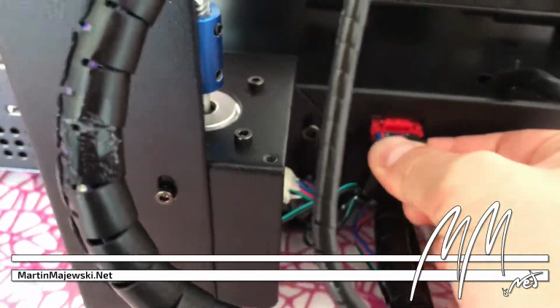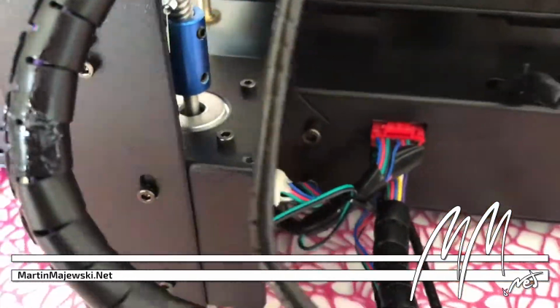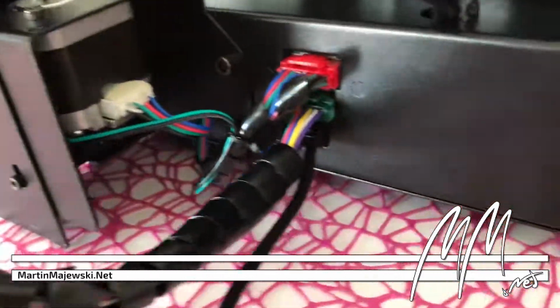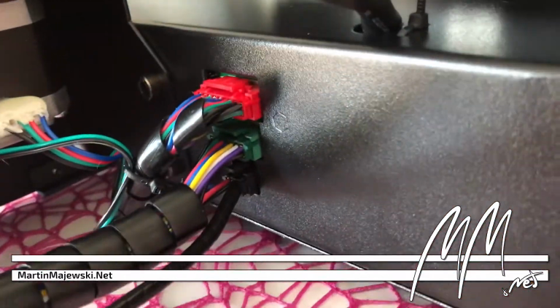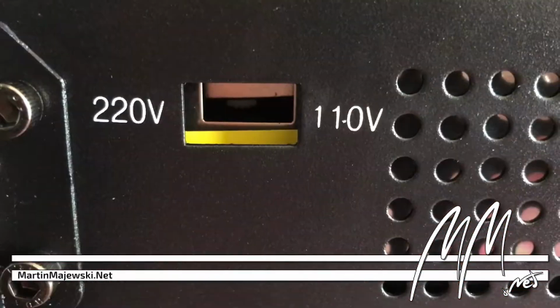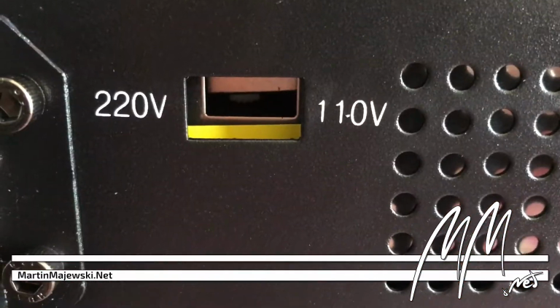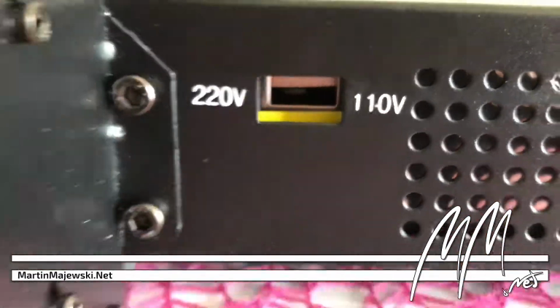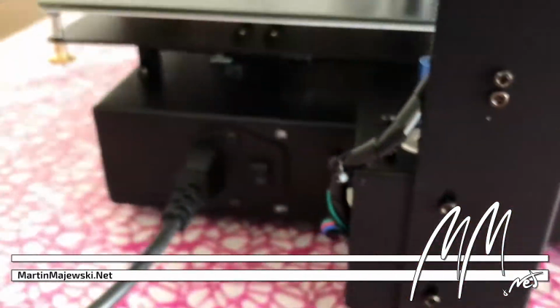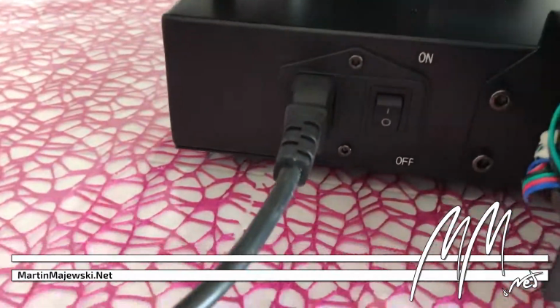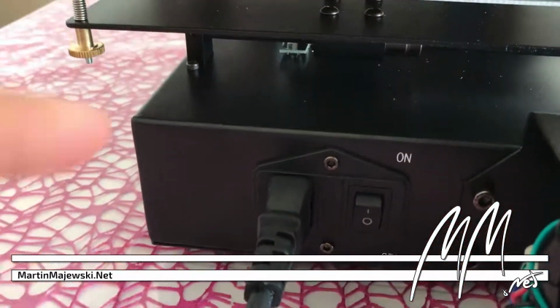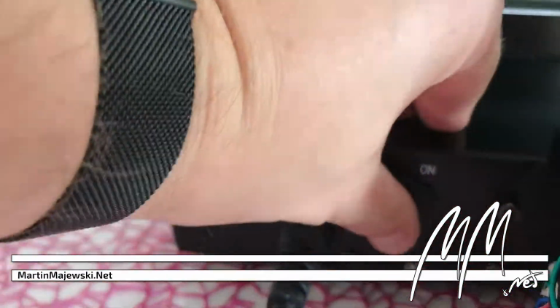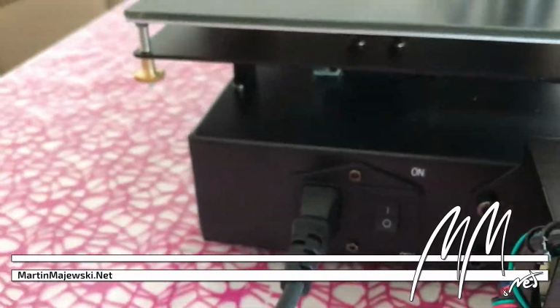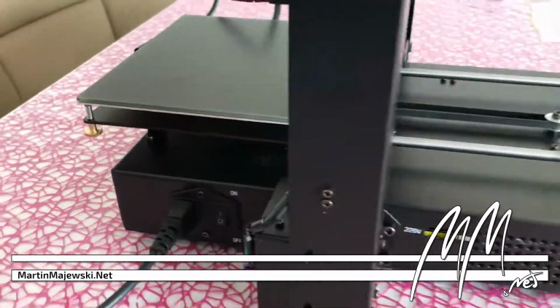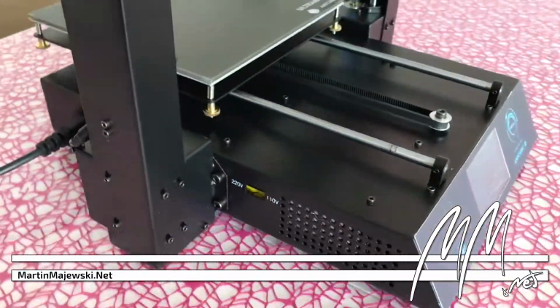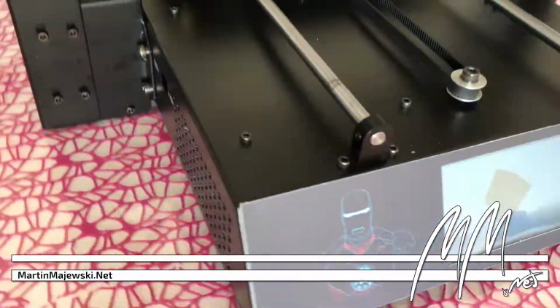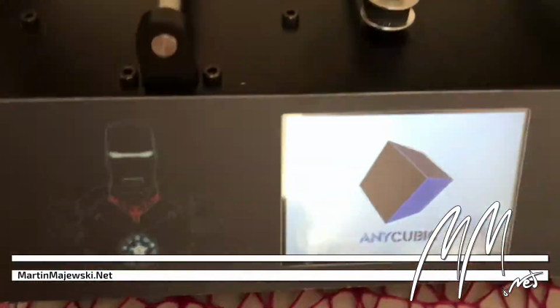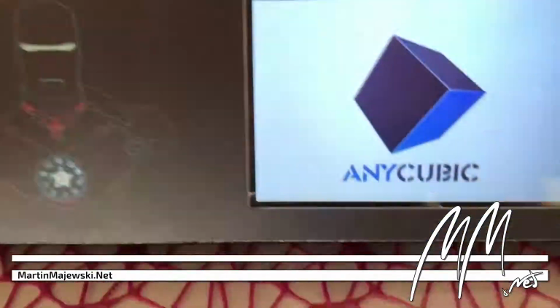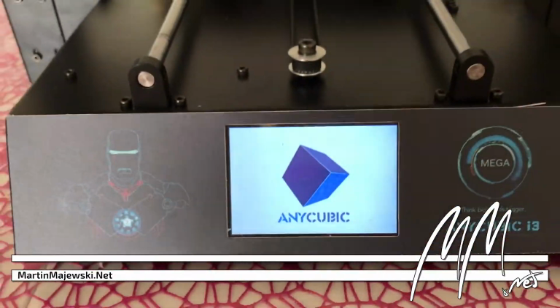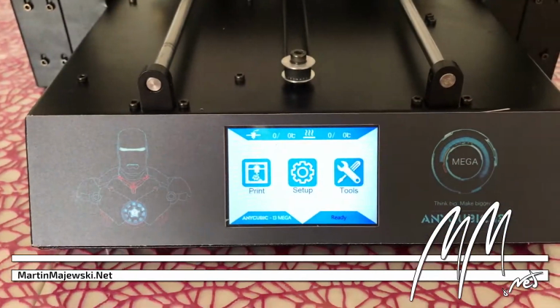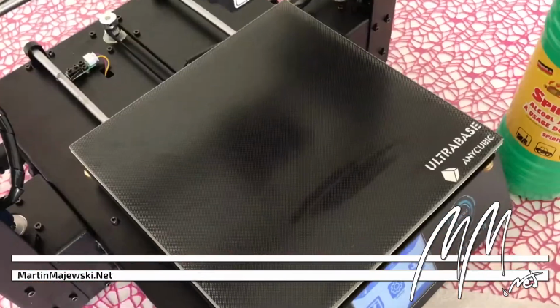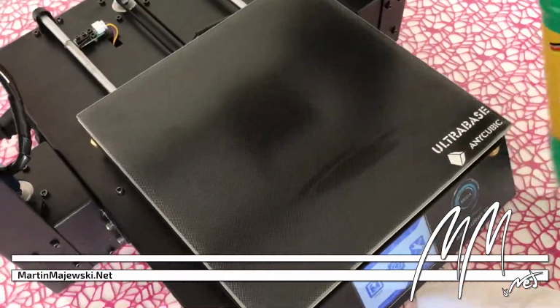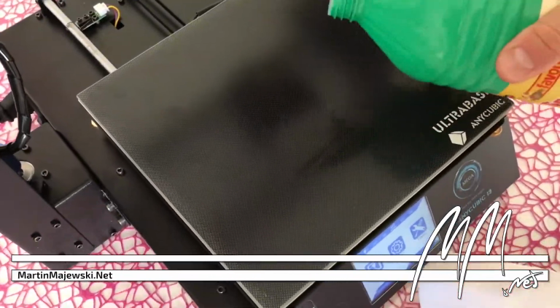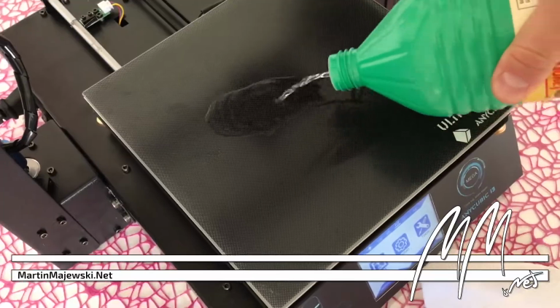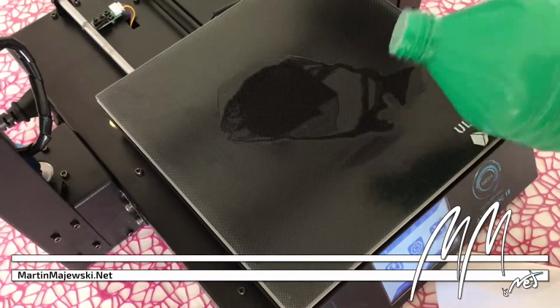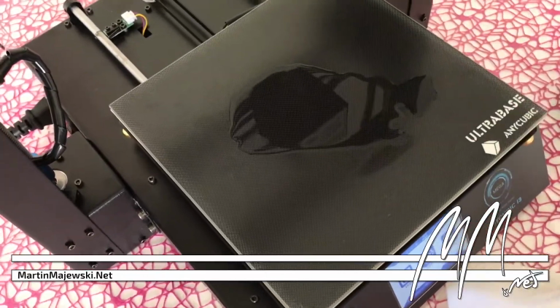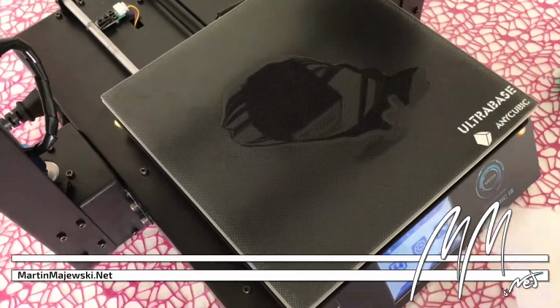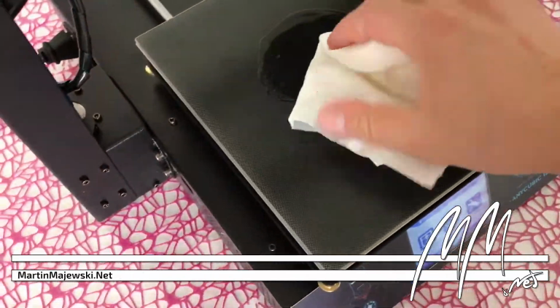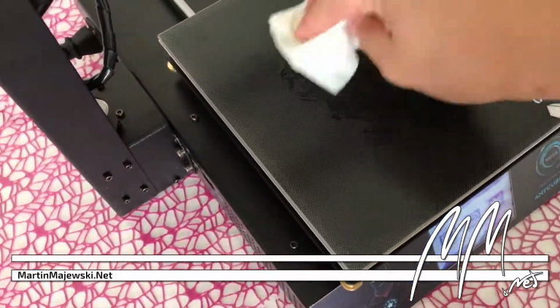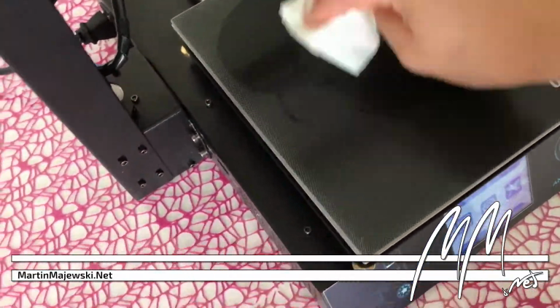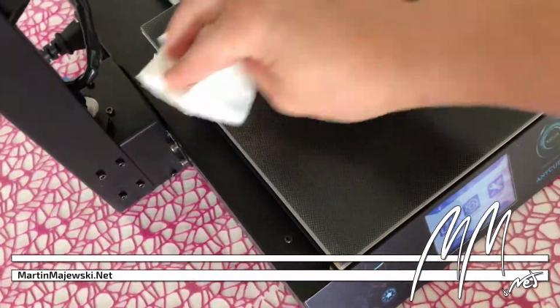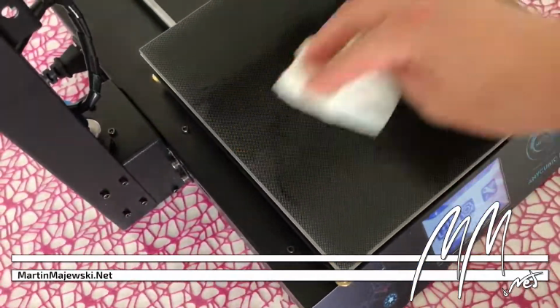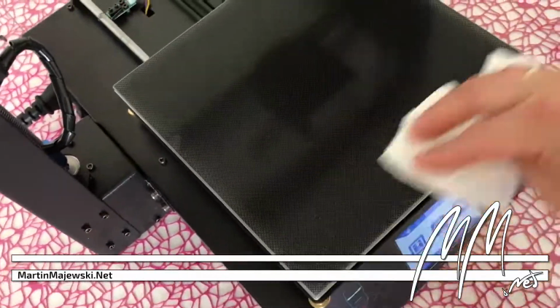The printer was ready for the first test run after only 30 minutes and greets you with an annoying sound. Since the mechanics are heavily greased — that's why the latex gloves are included — the print bed should be cleaned with alcohol thoroughly before the first use.